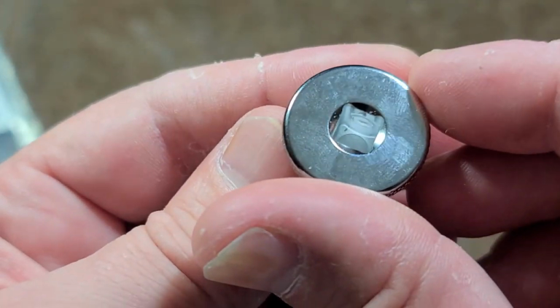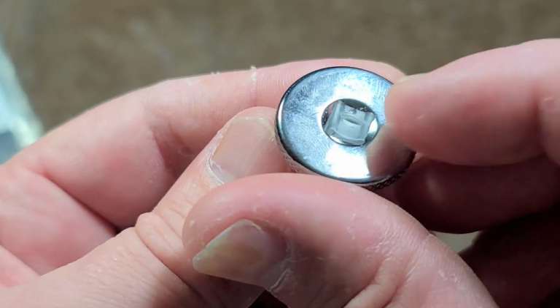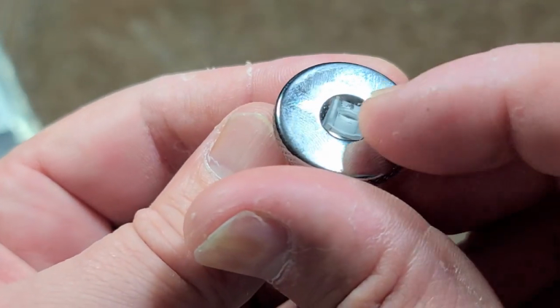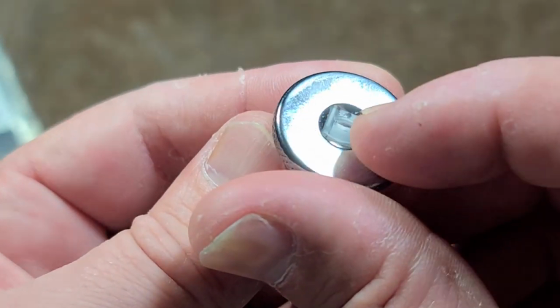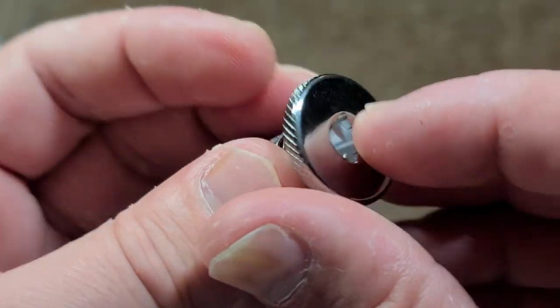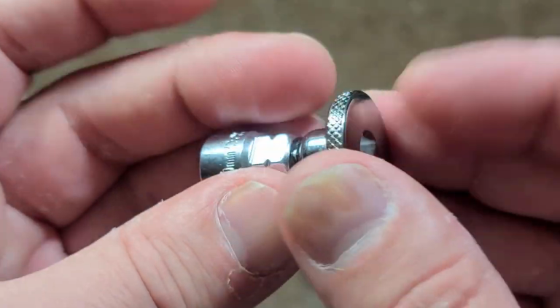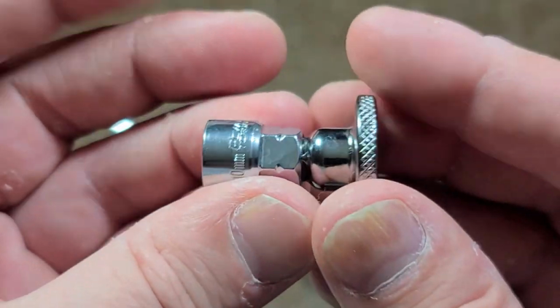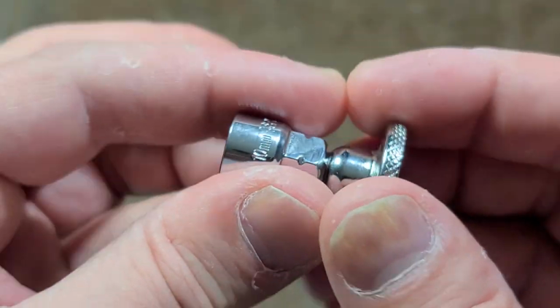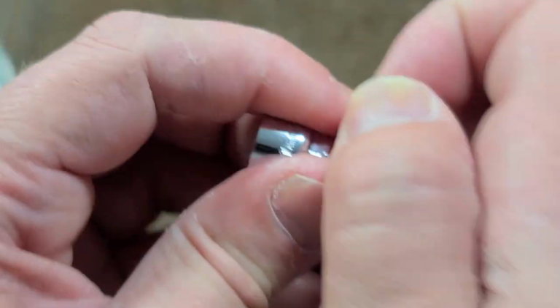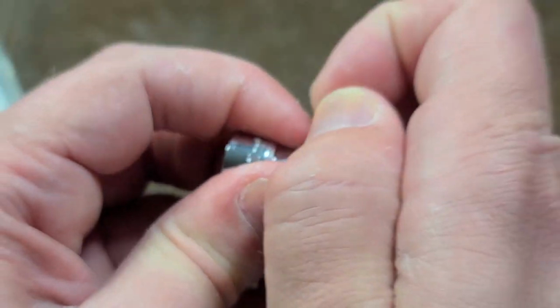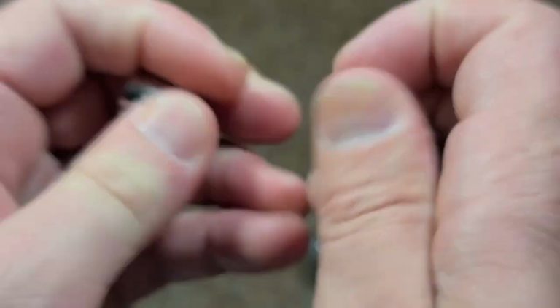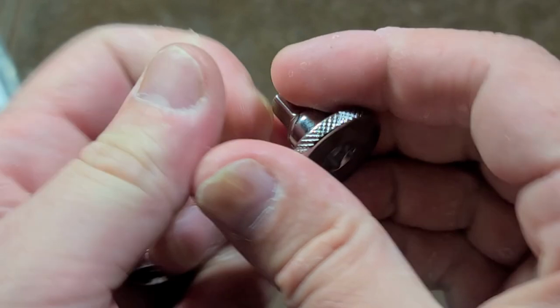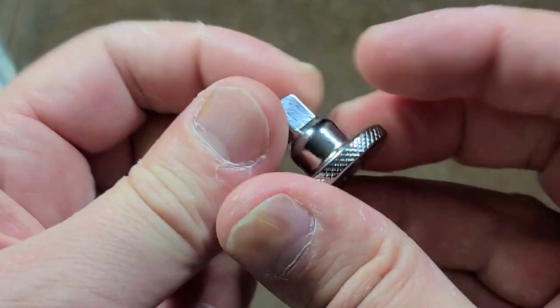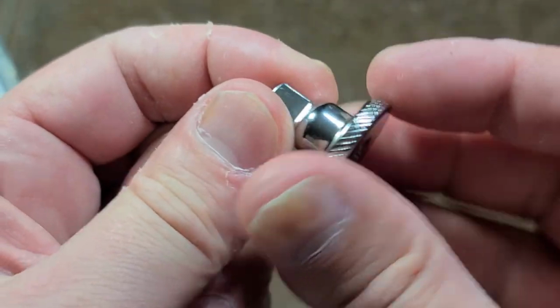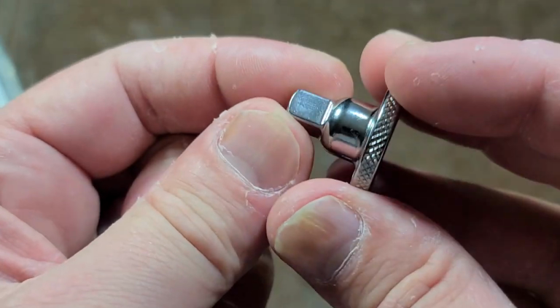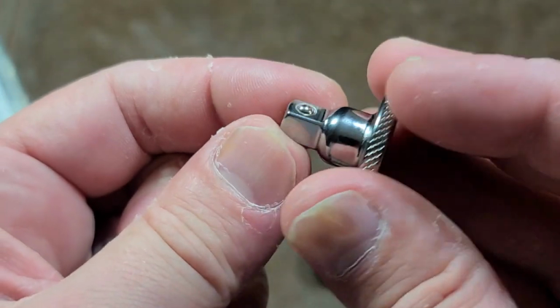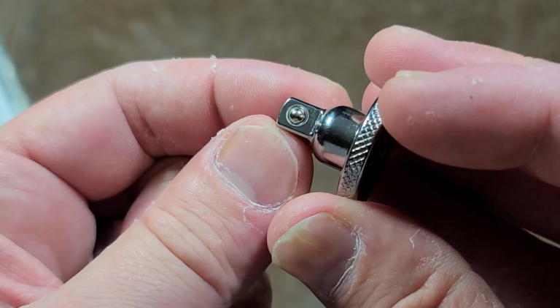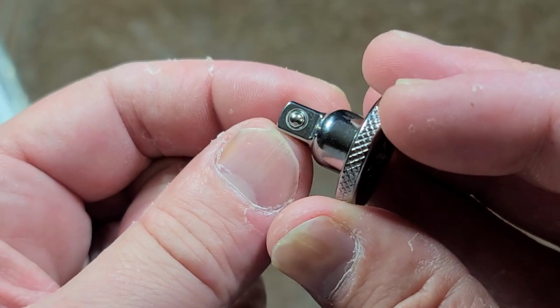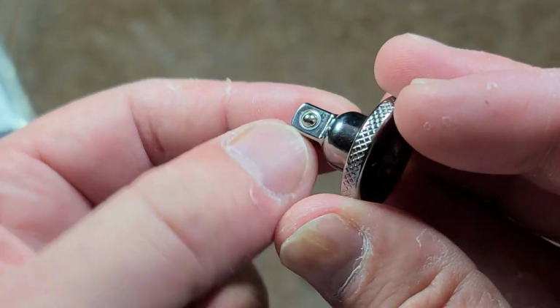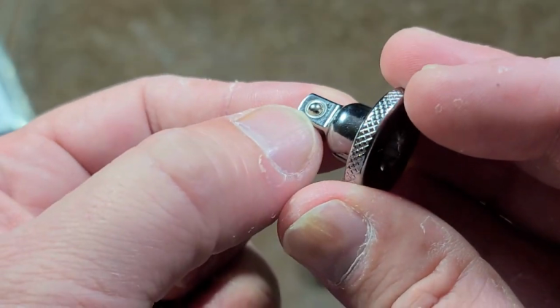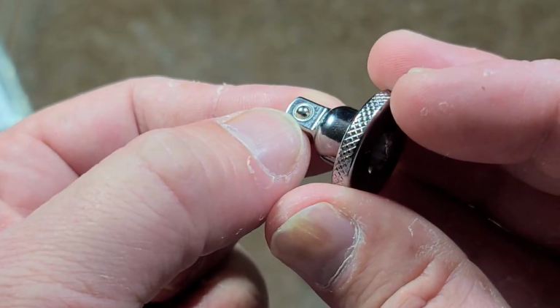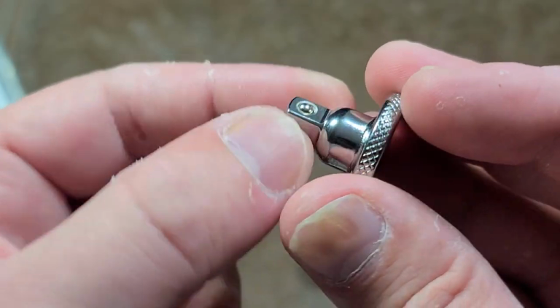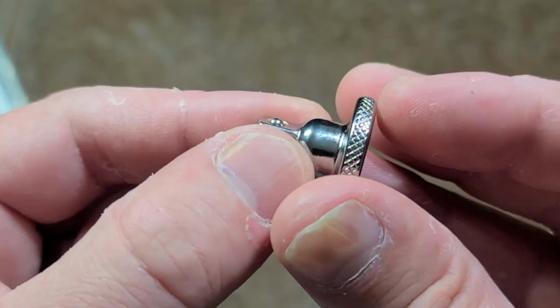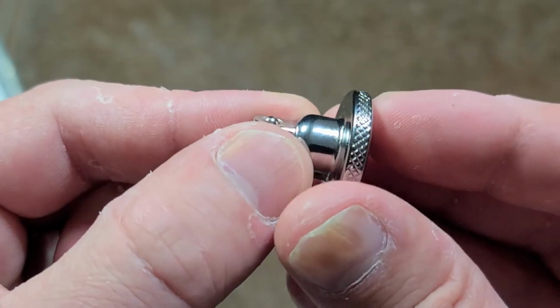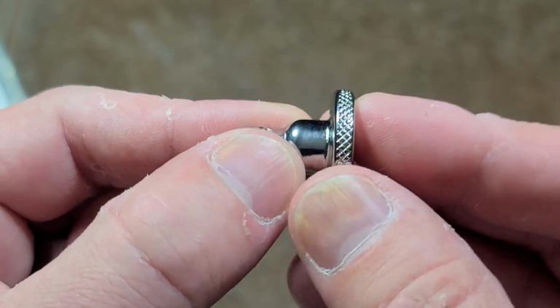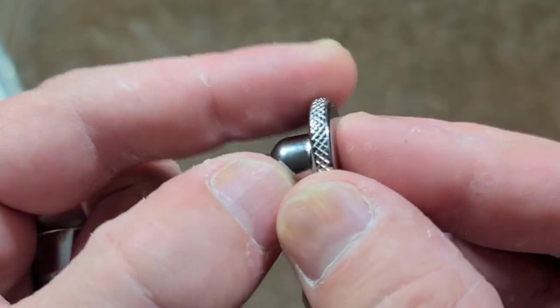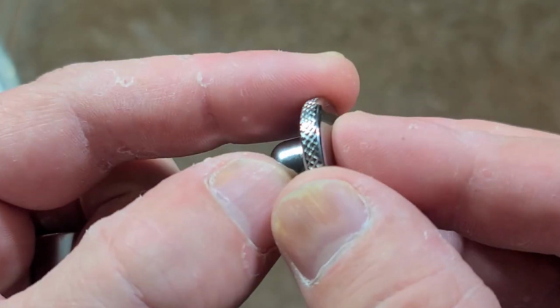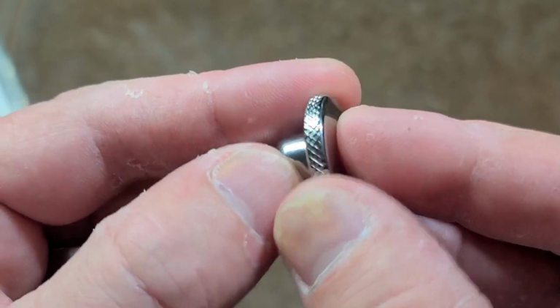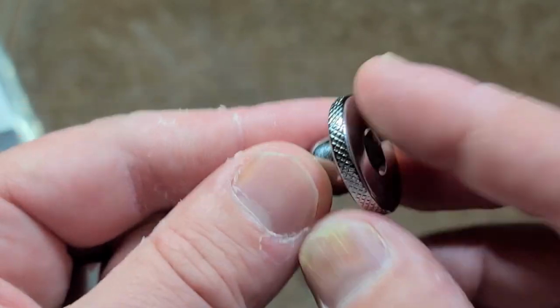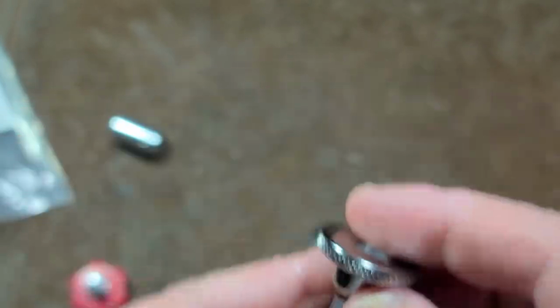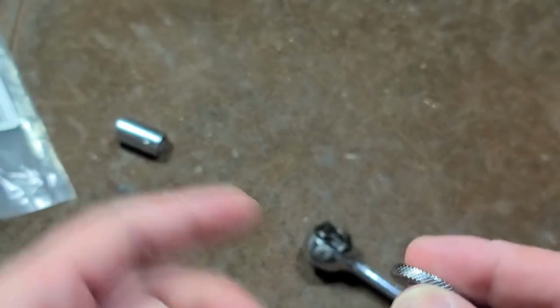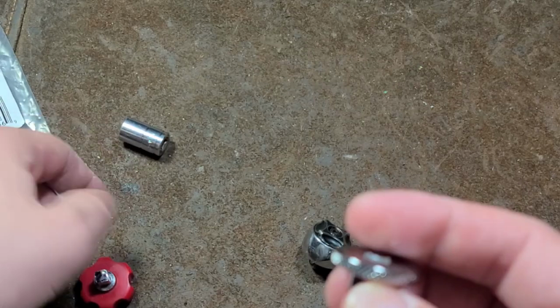Well made. Nice undercuts for the detents. Pretty strong ball detent on this. Stamped pretty well. The knurling could be more aggressive.